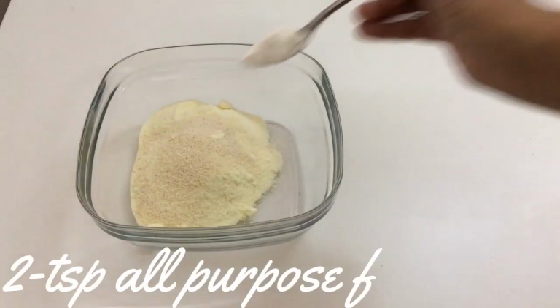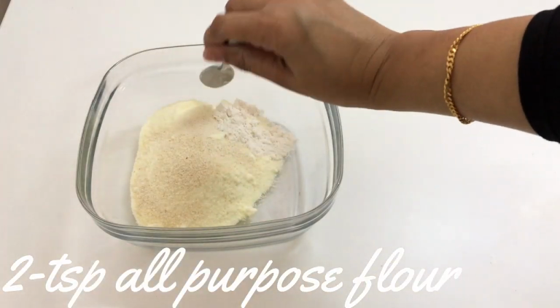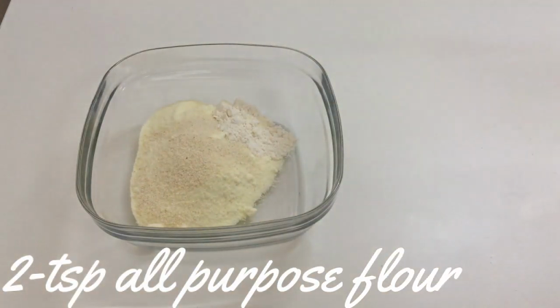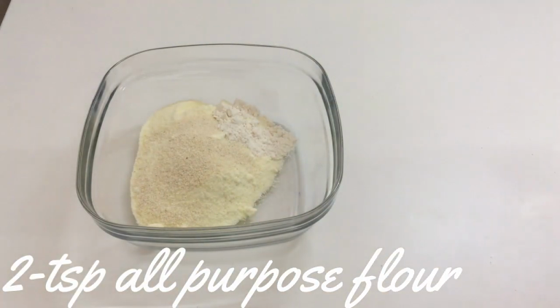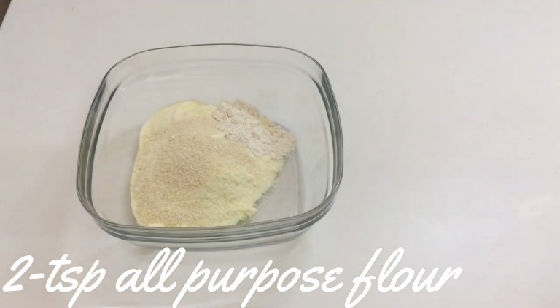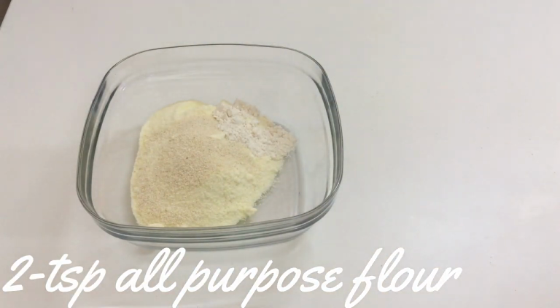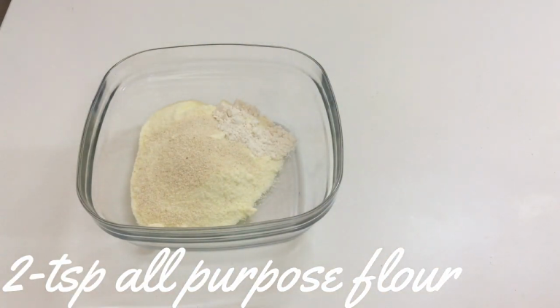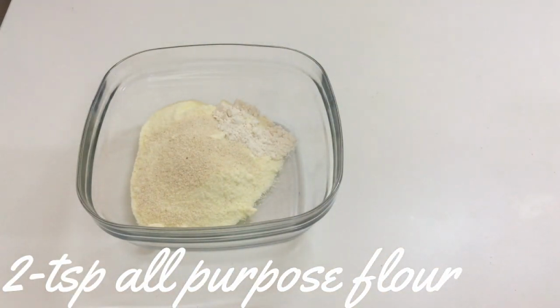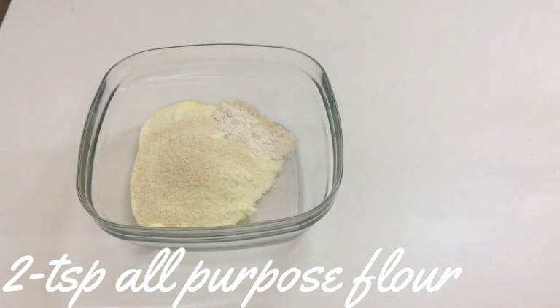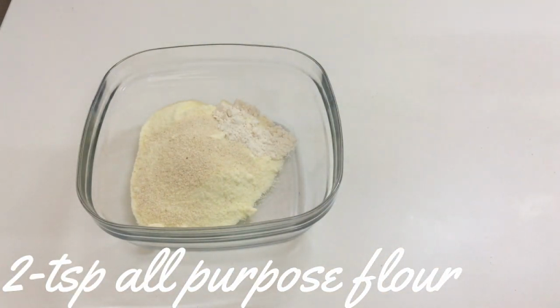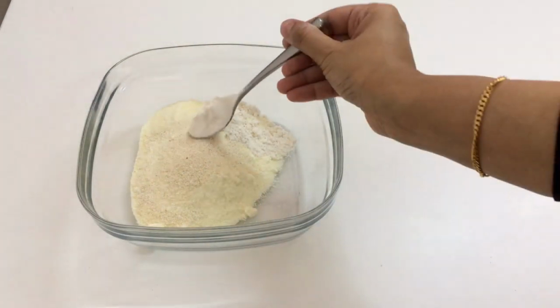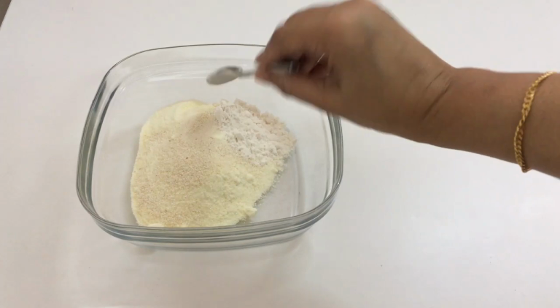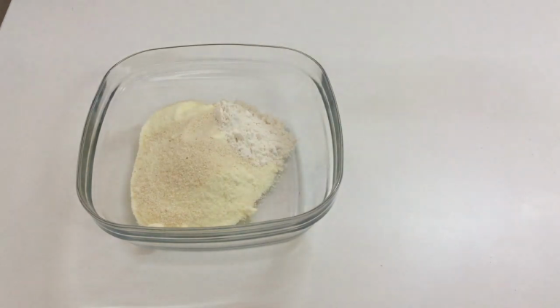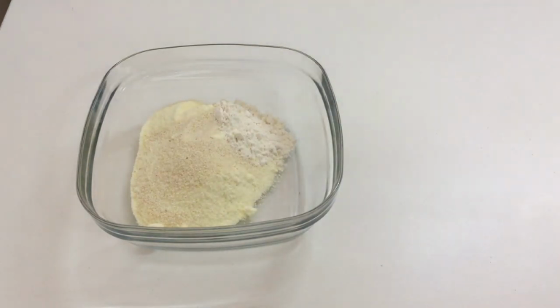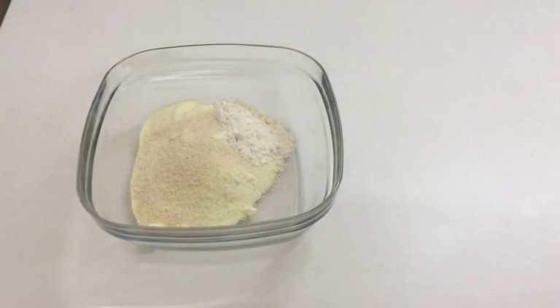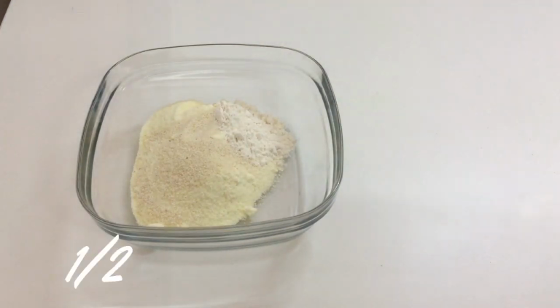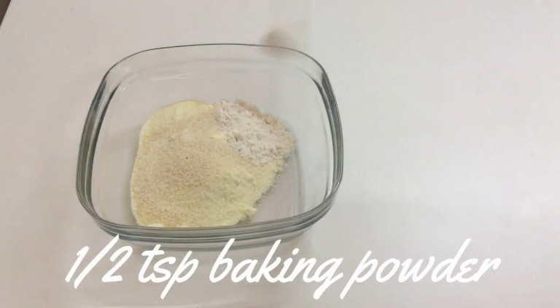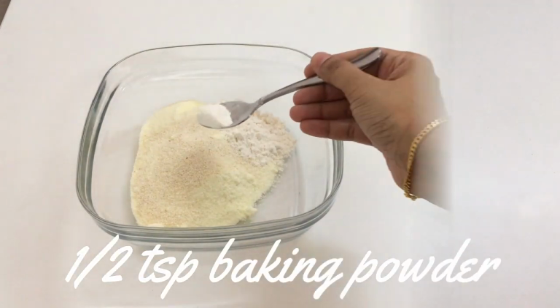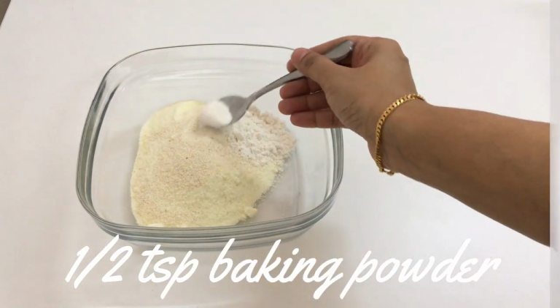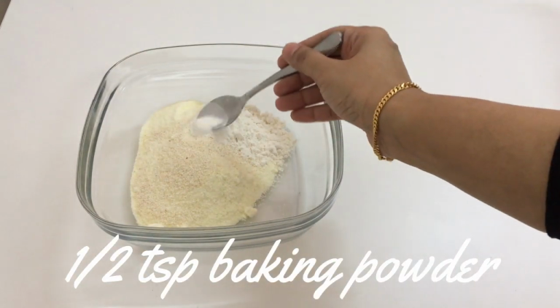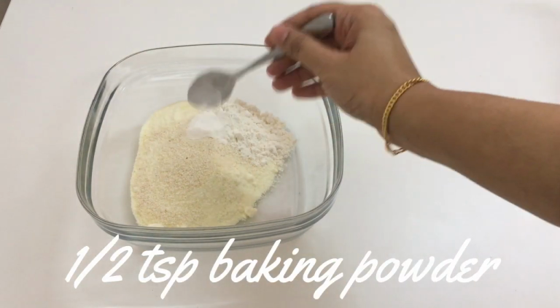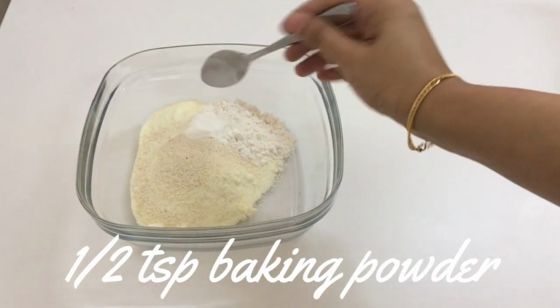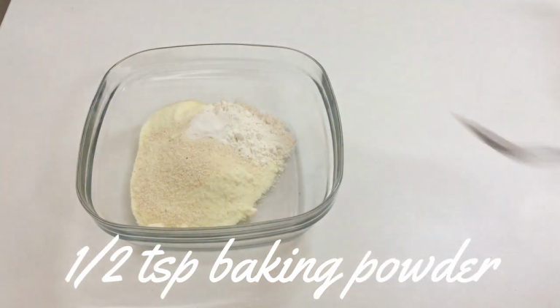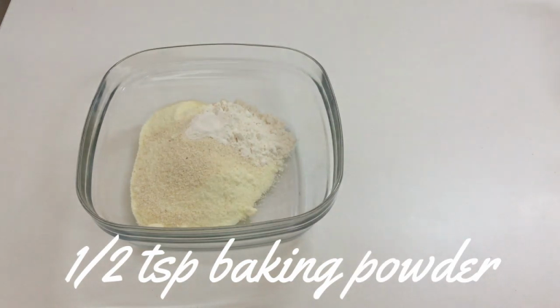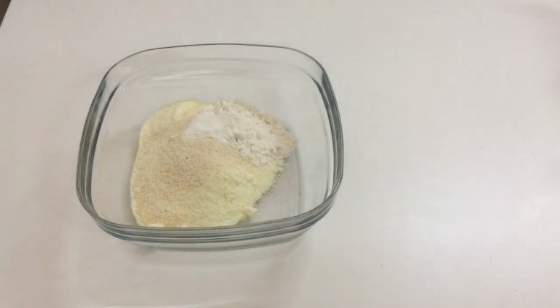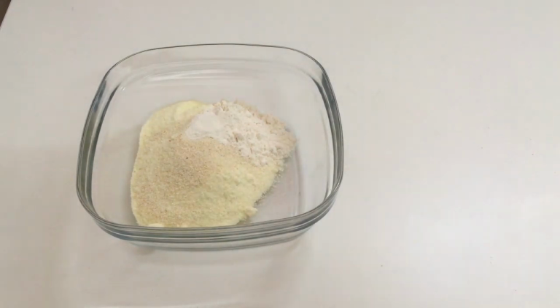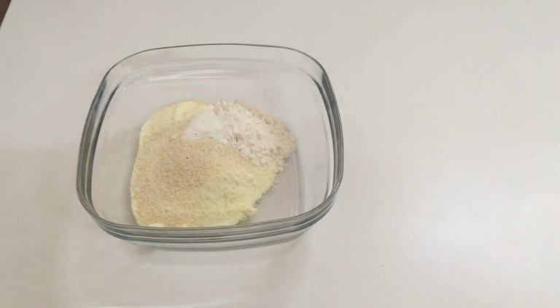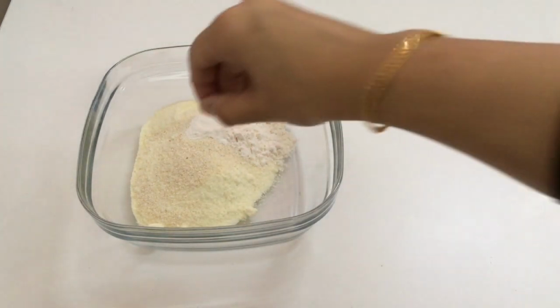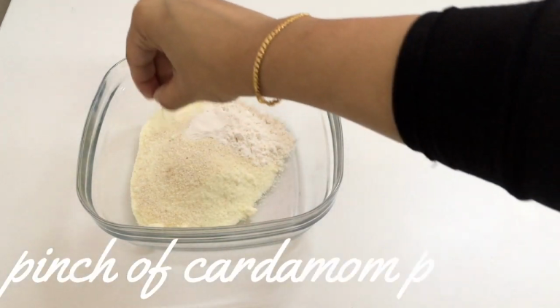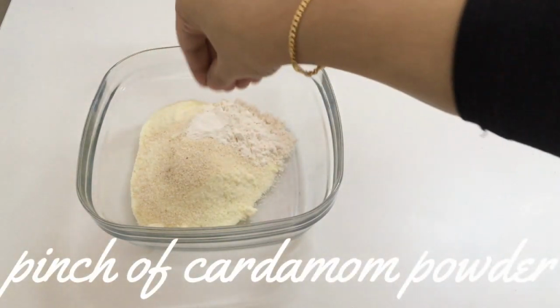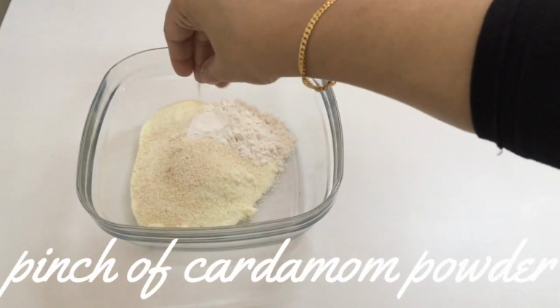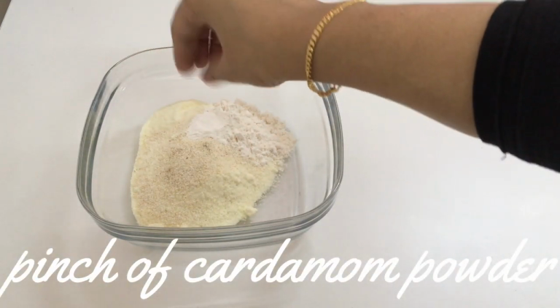Add 2 teaspoons of all-purpose flour, half a teaspoon of baking powder, and a pinch of cardamom powder.